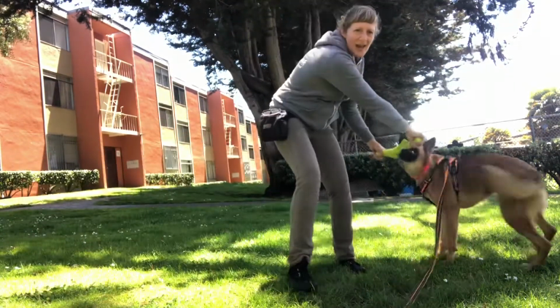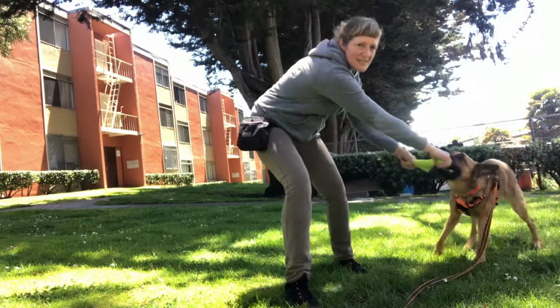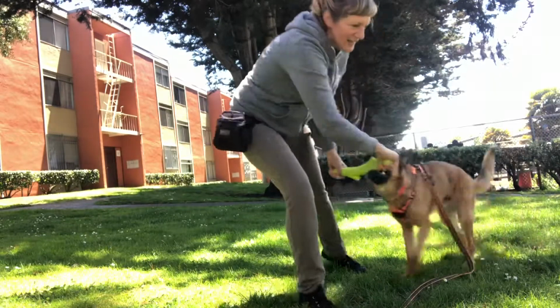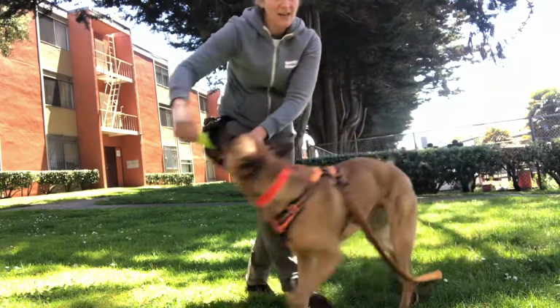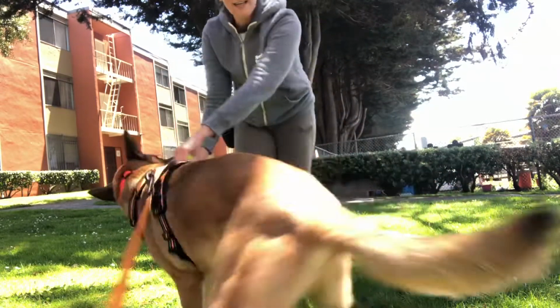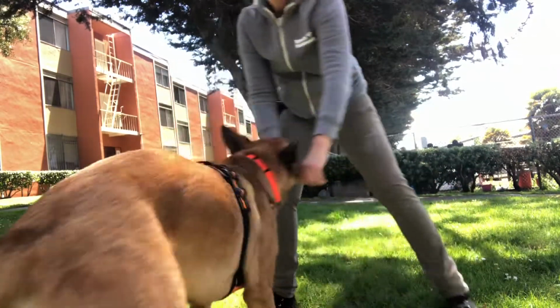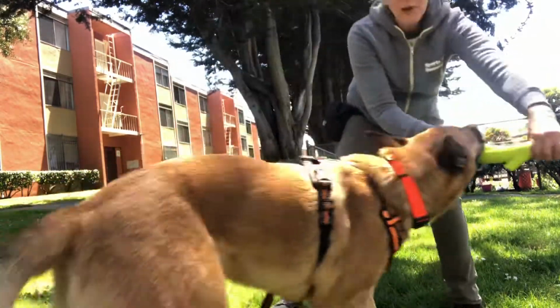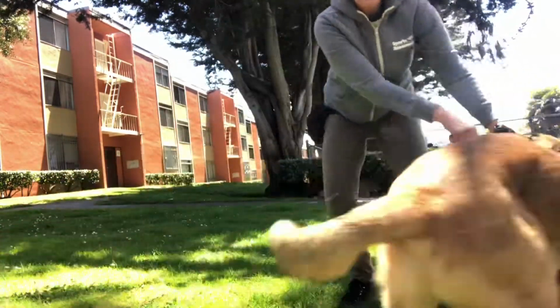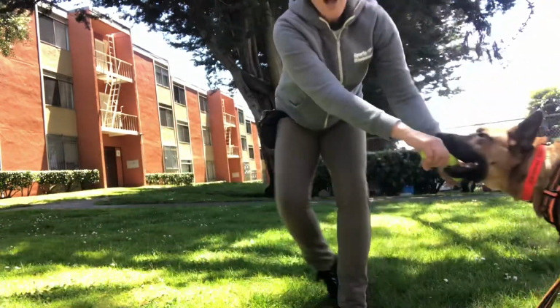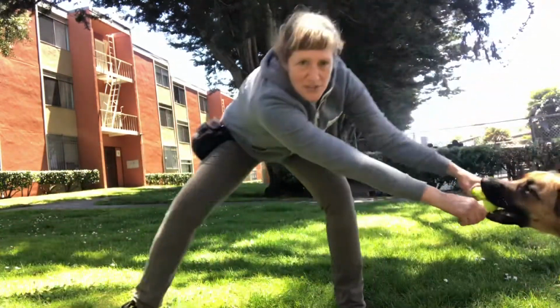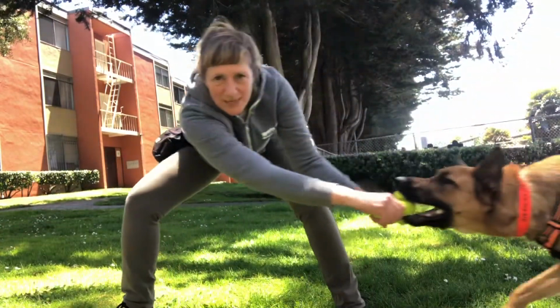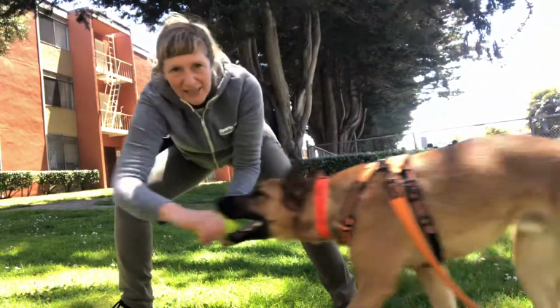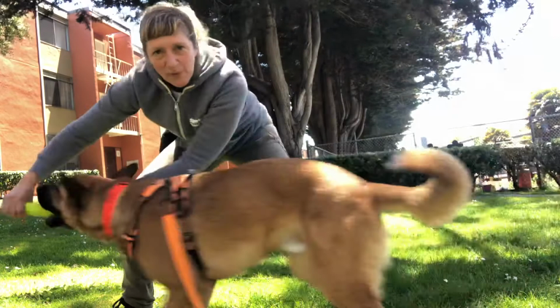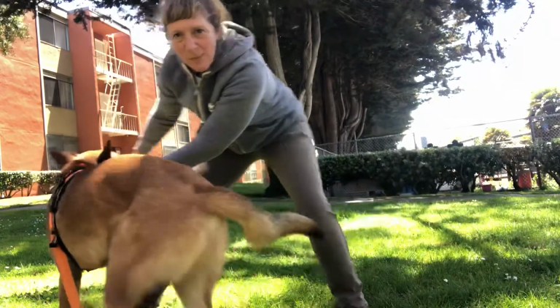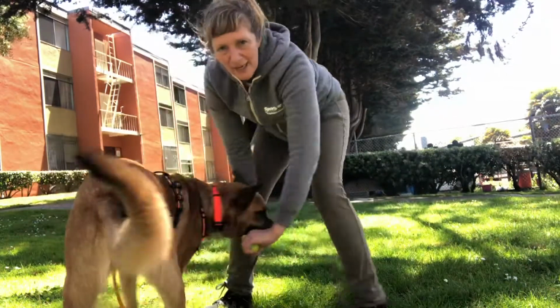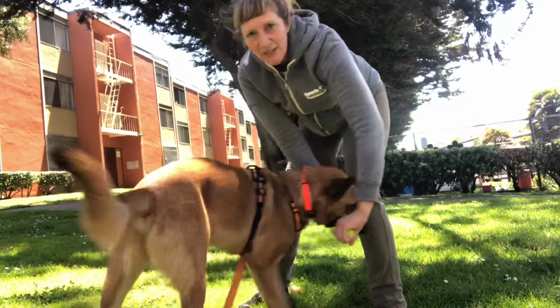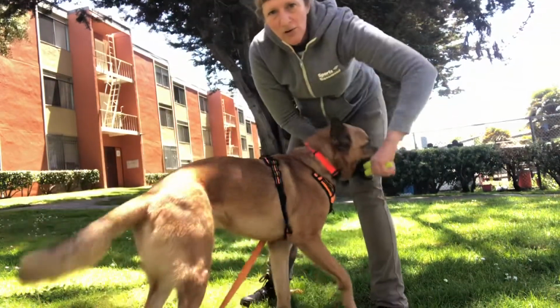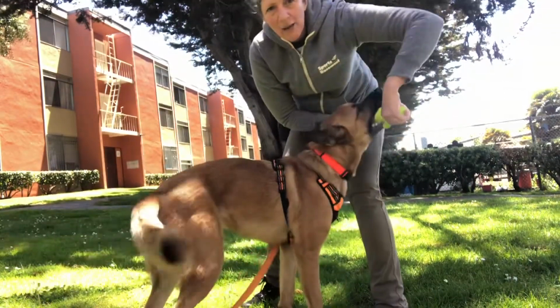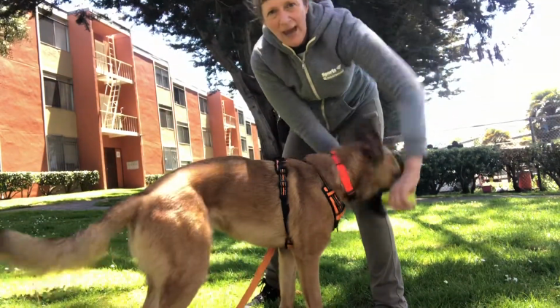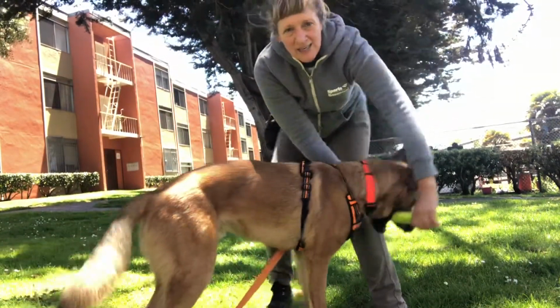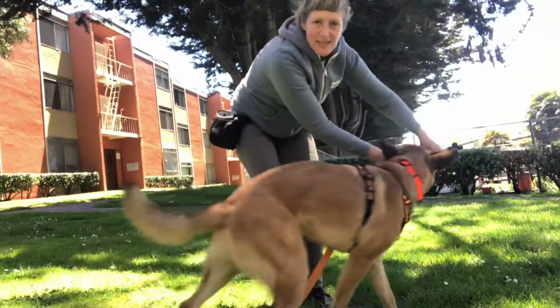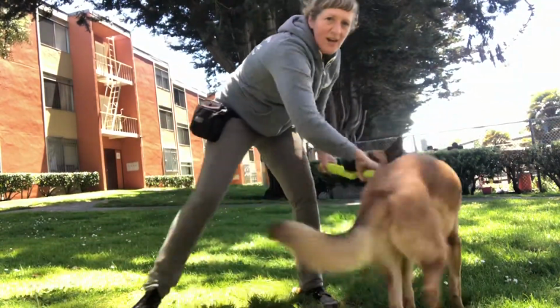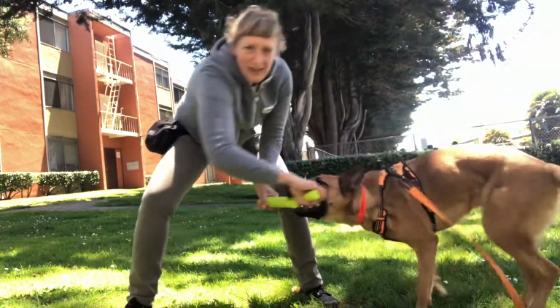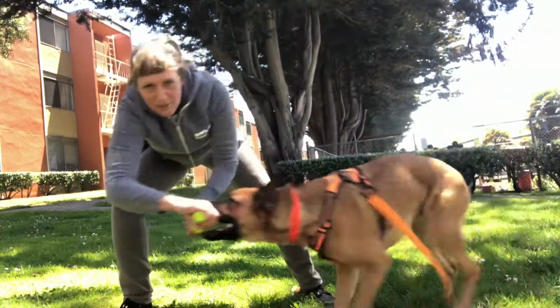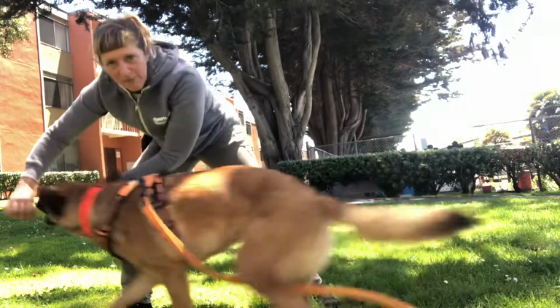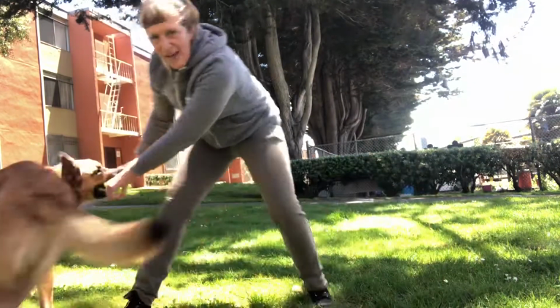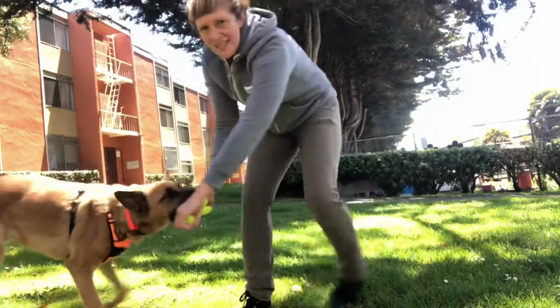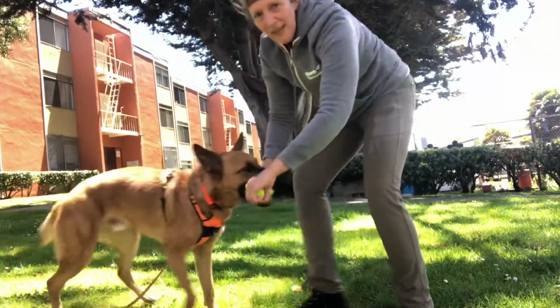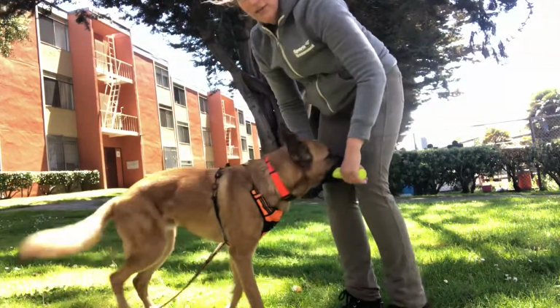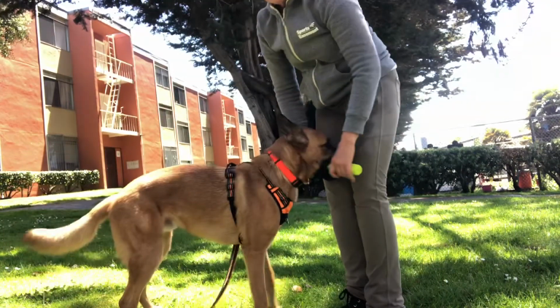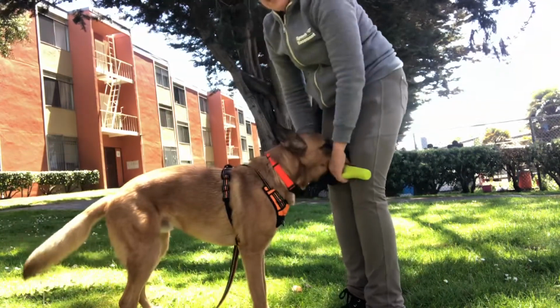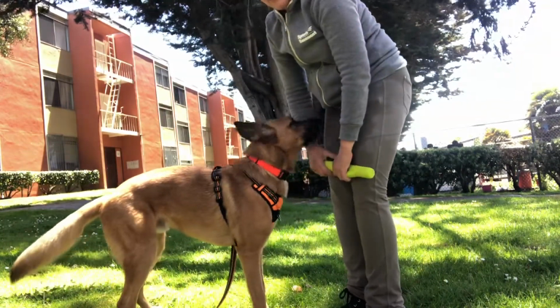Nice! Good! Super! I also keep his head in line with his spine. I don't crank it up and back. So it stays here and we do some big figure eights, and then I hold it very still and say out!